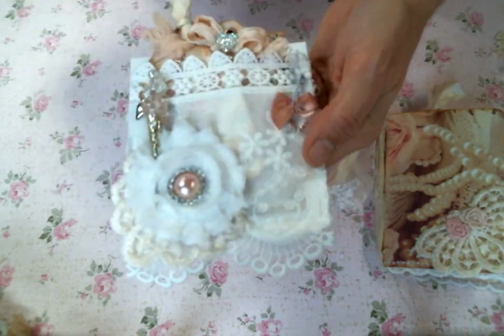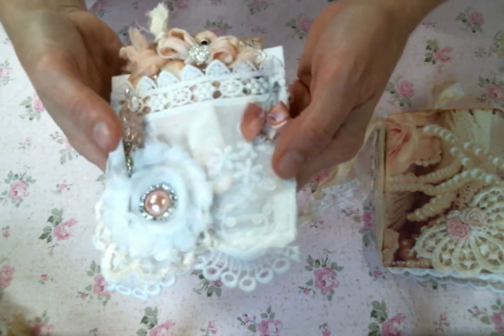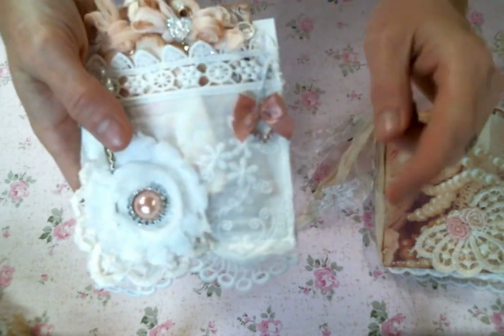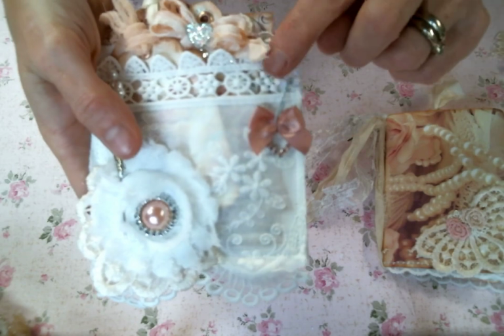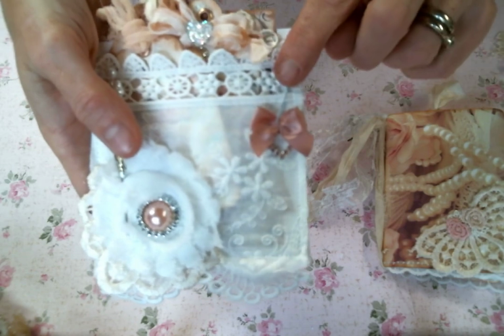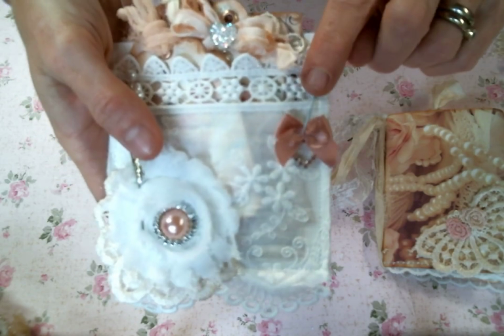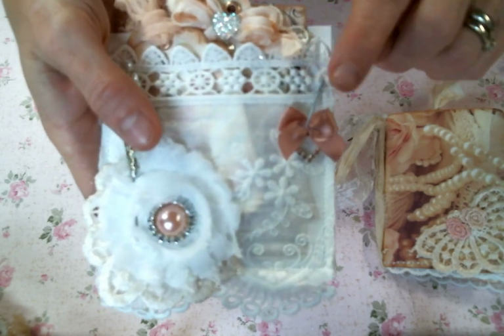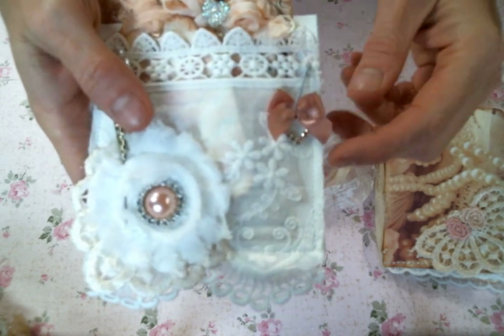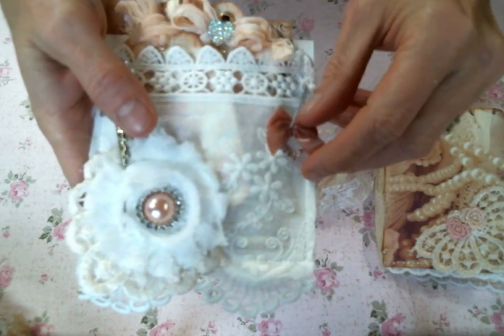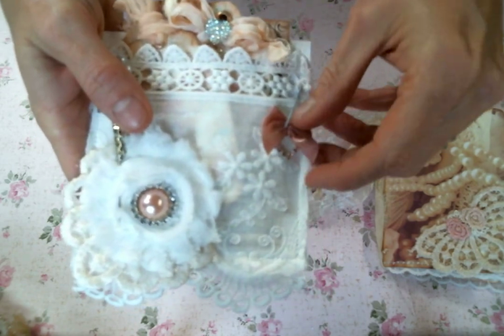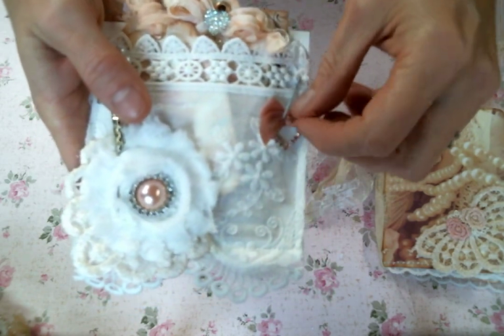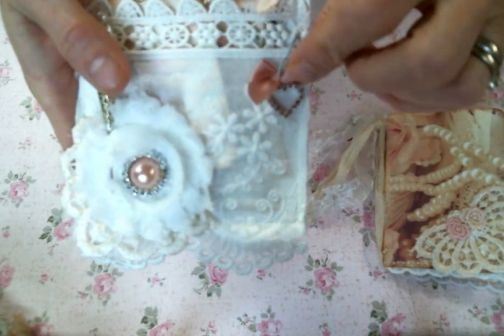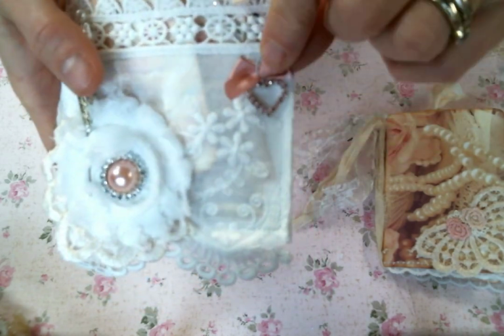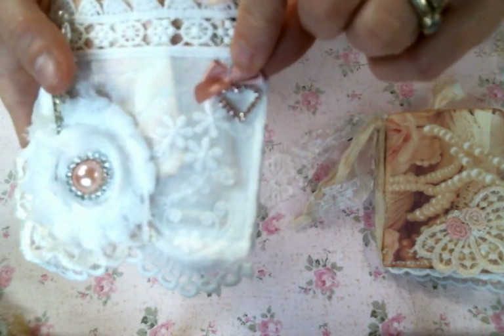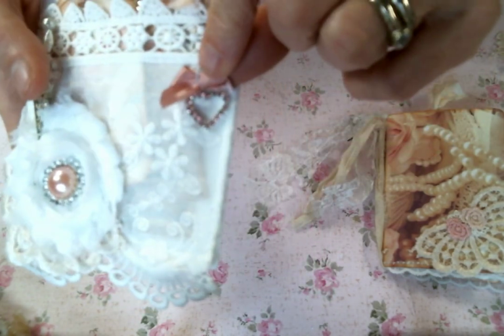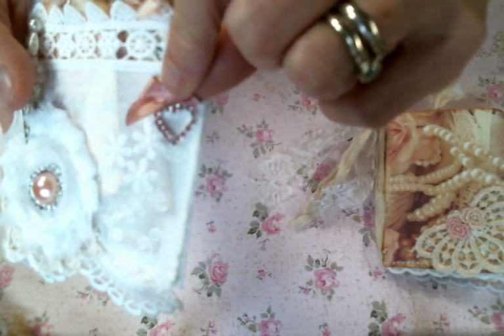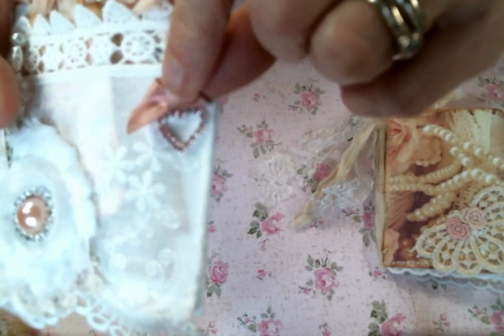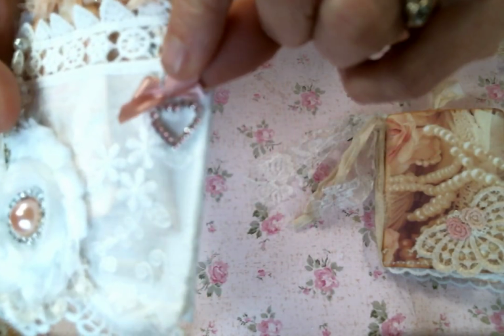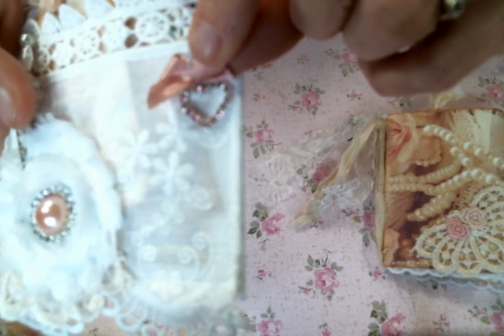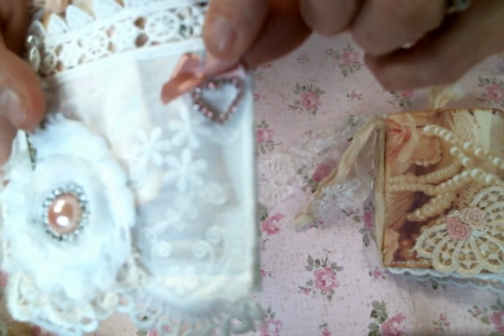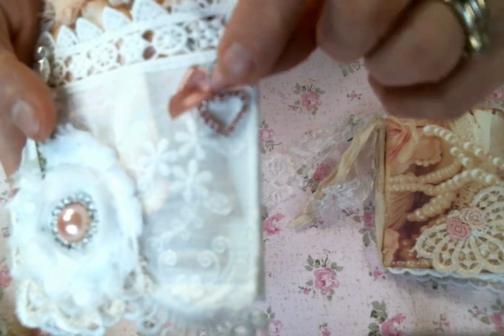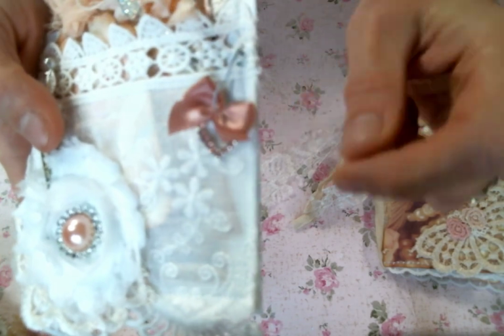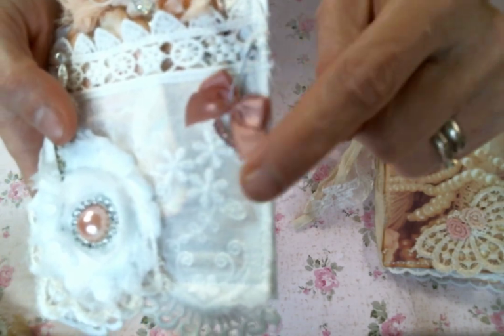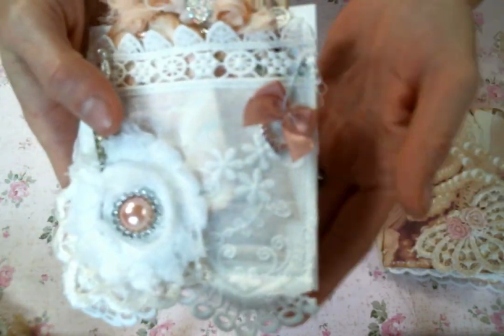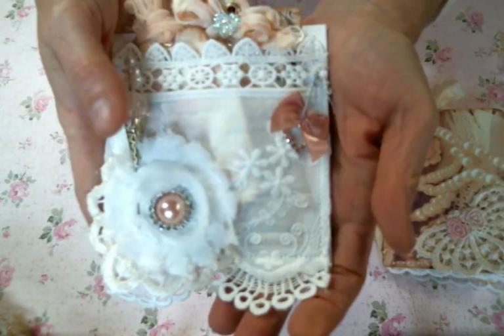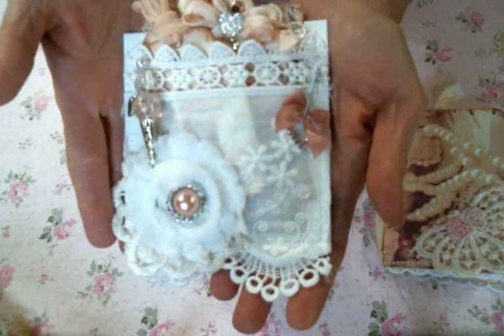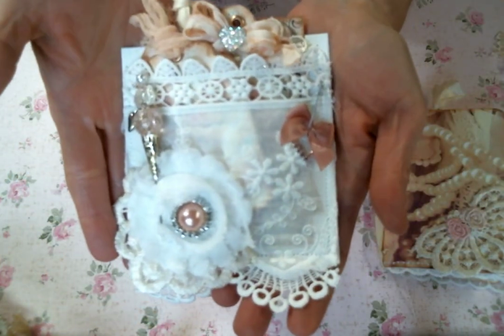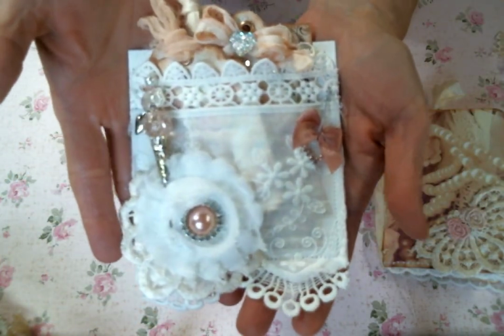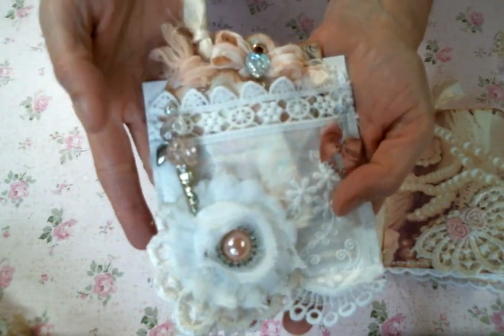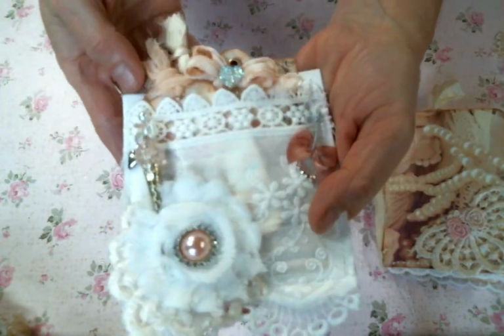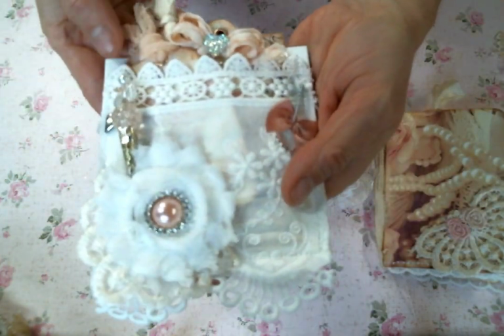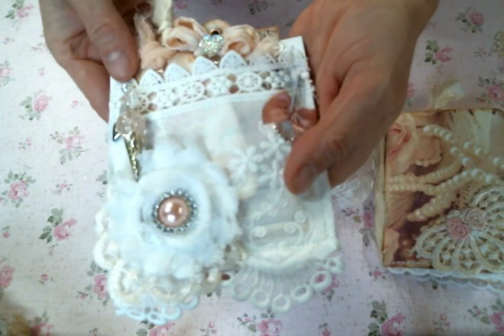I used a bulb pin from Kim's store and put on one of her pink floating heart charms. Isn't it so cute? And then a little bow. It's so adorable.